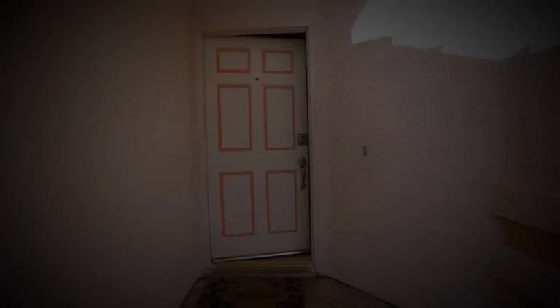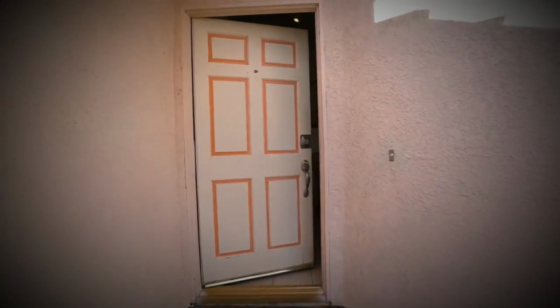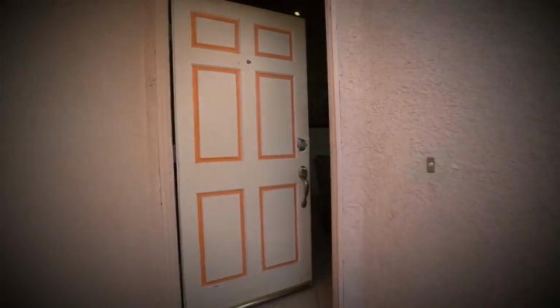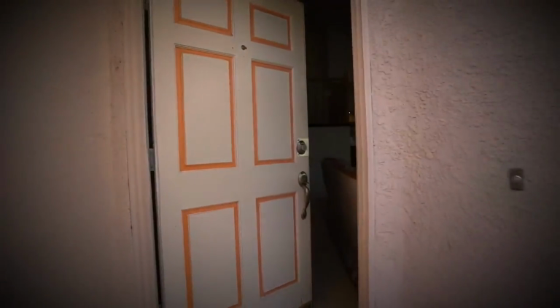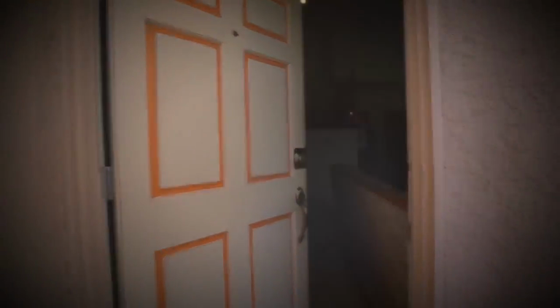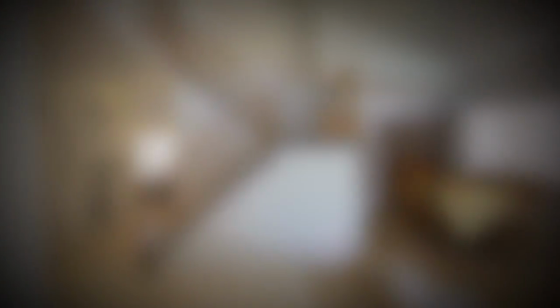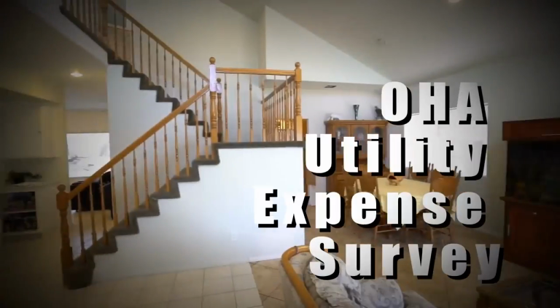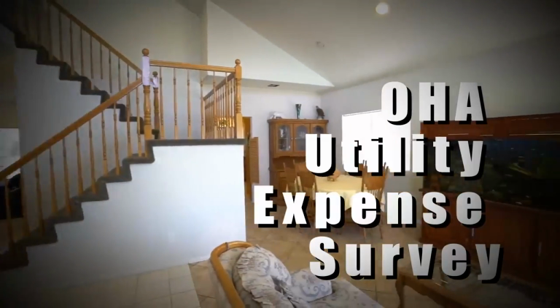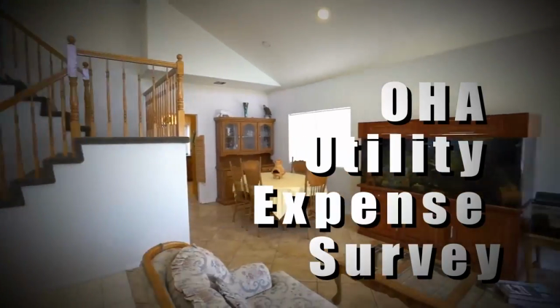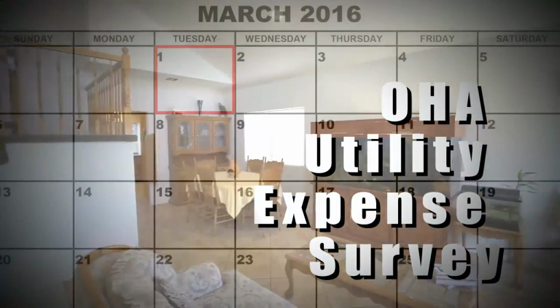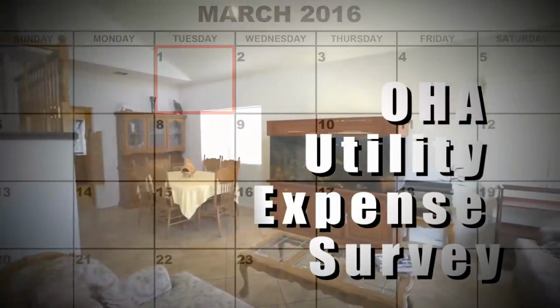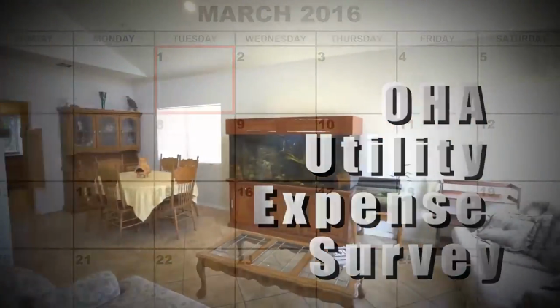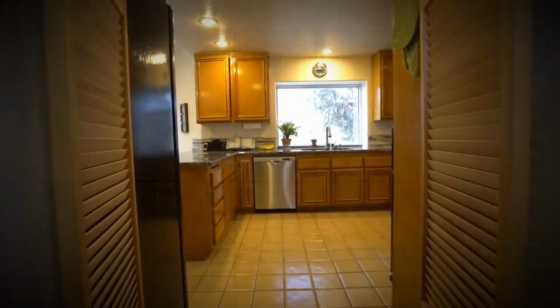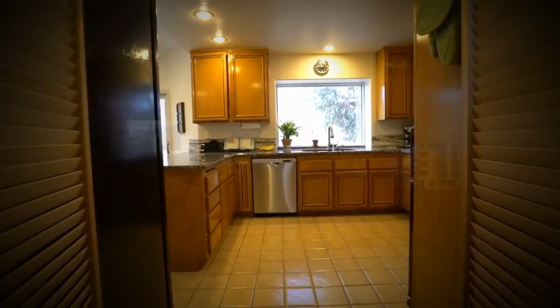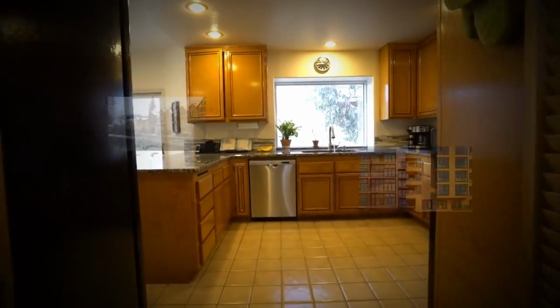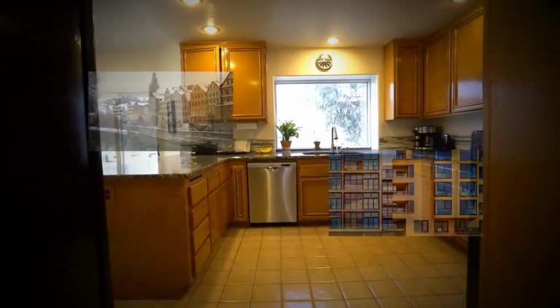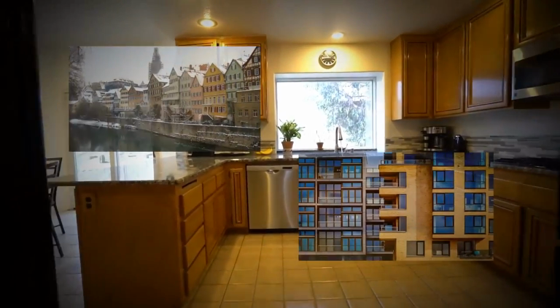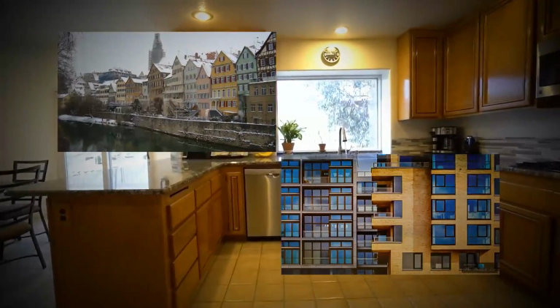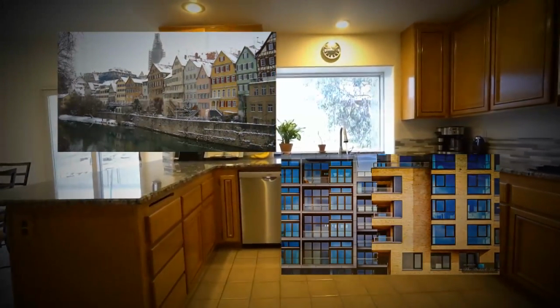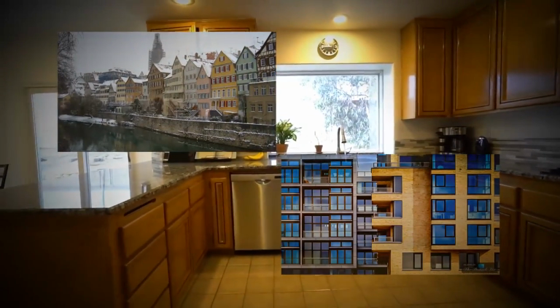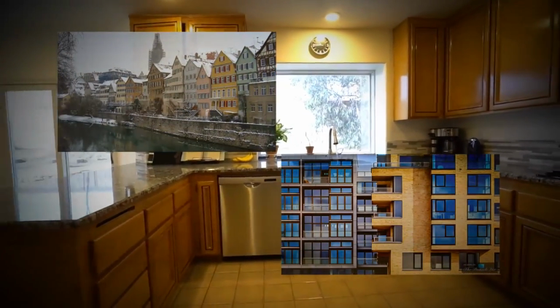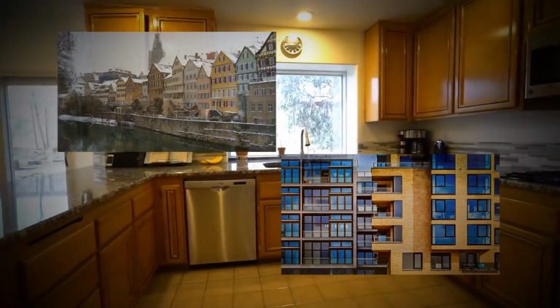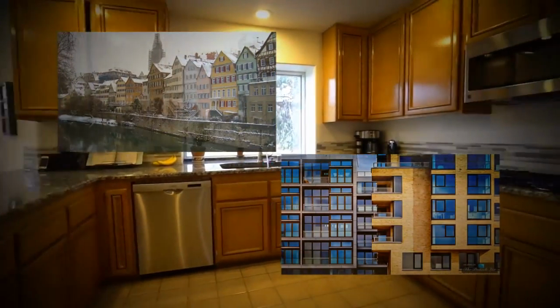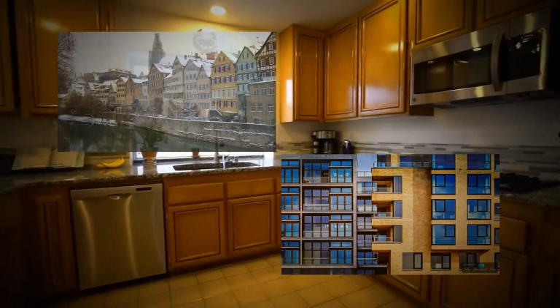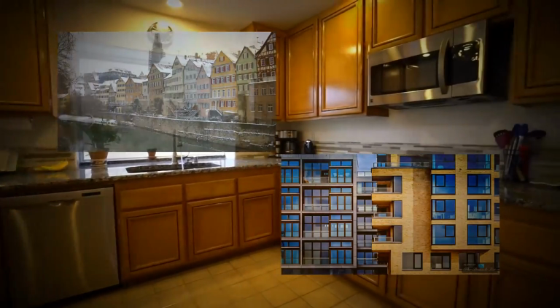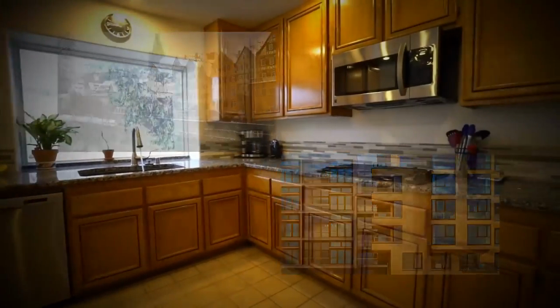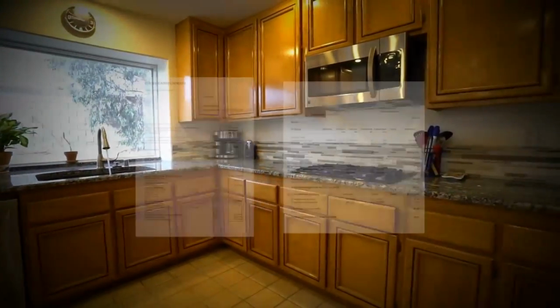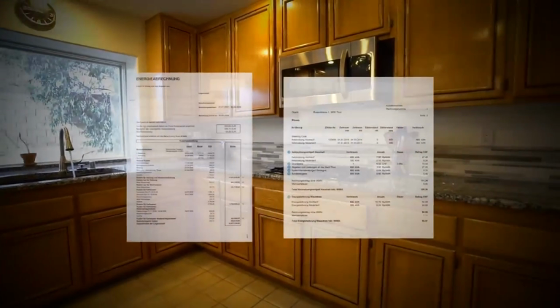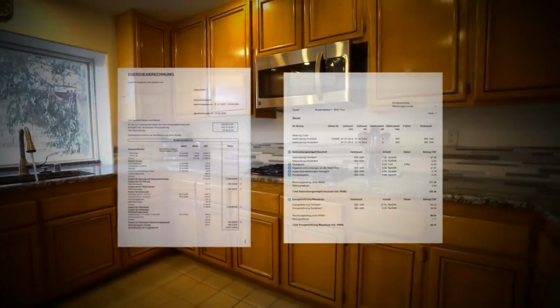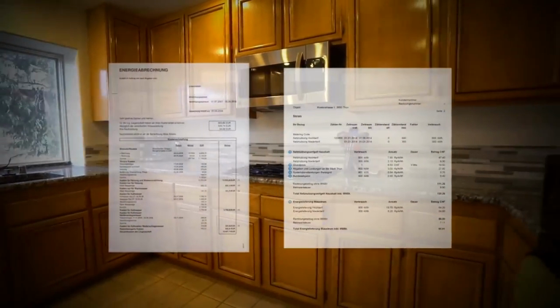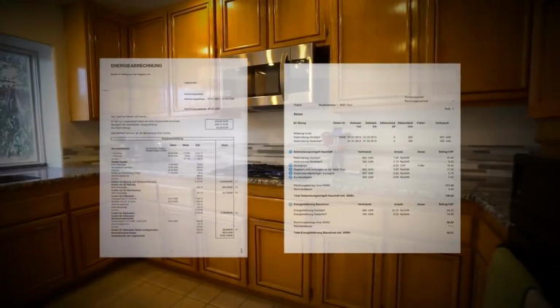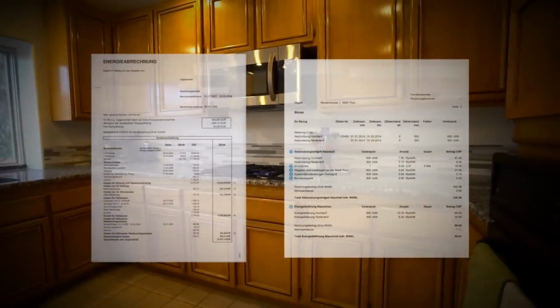The Annual Overseas Housing Allowance Utility Expense Survey starts on March 1st. Service members living off post in privately leased or rental housing are asked to take part. The information that you provide will help the Defense Travel Management Office to better determine future utility allowances.